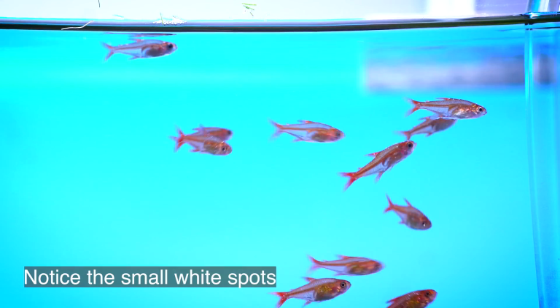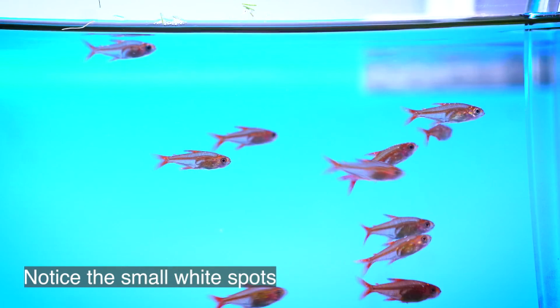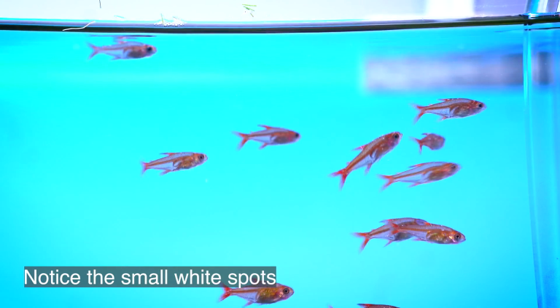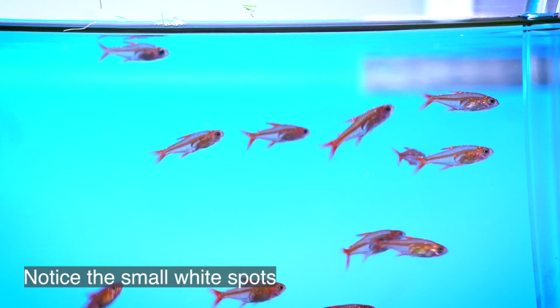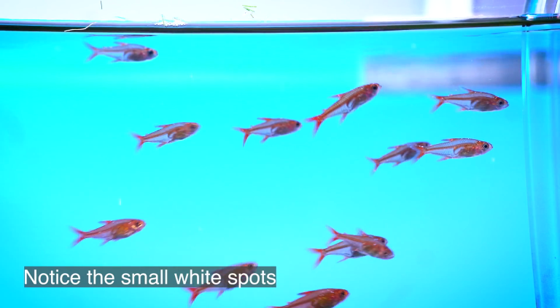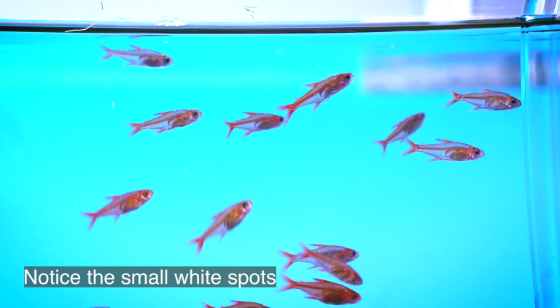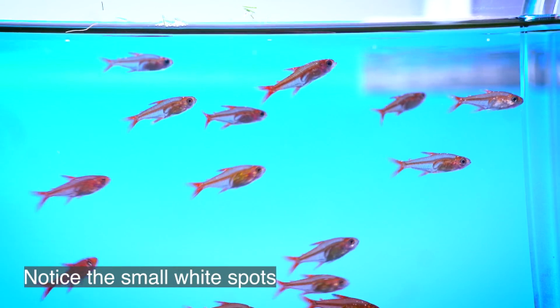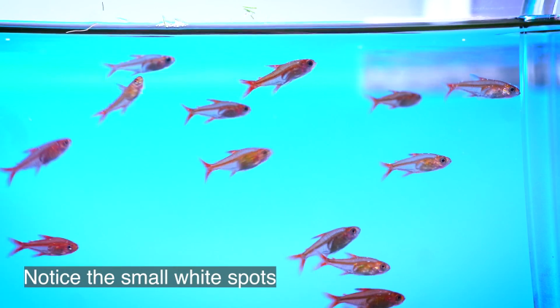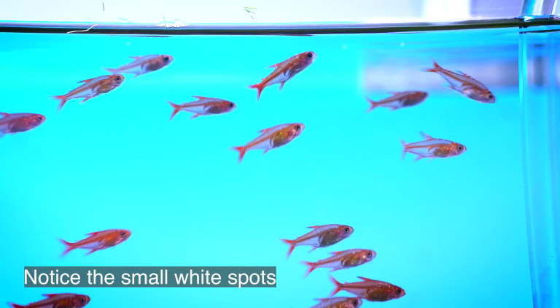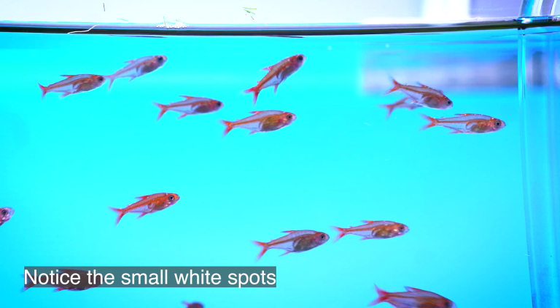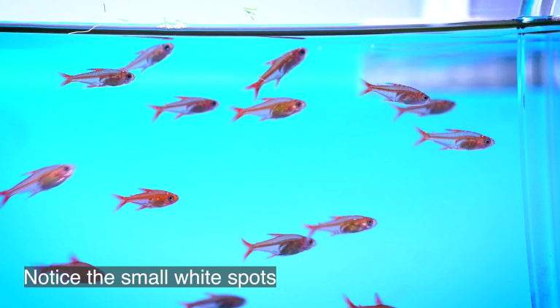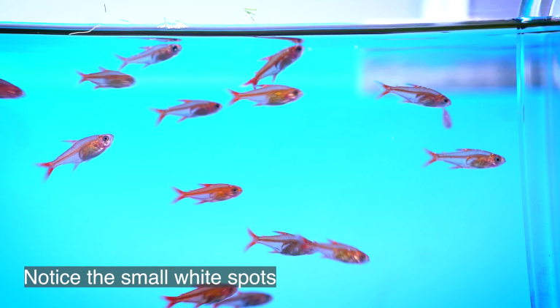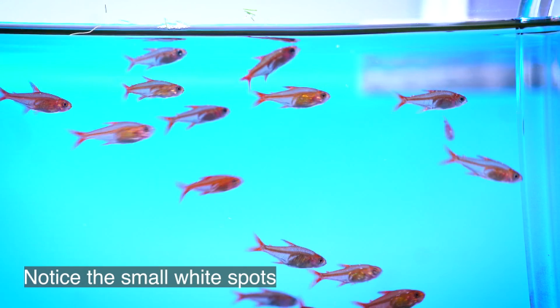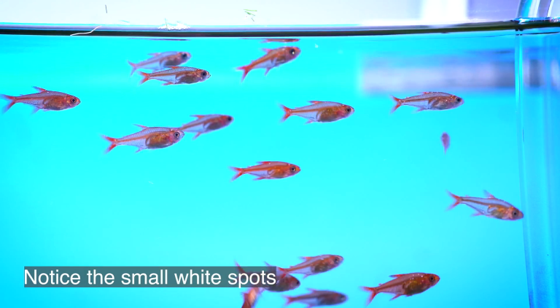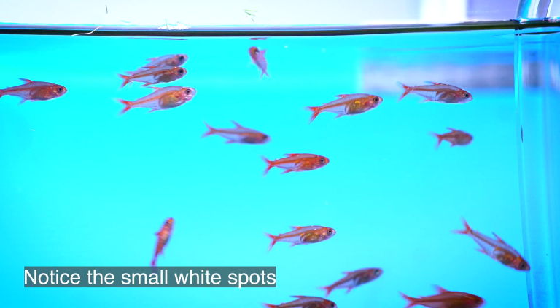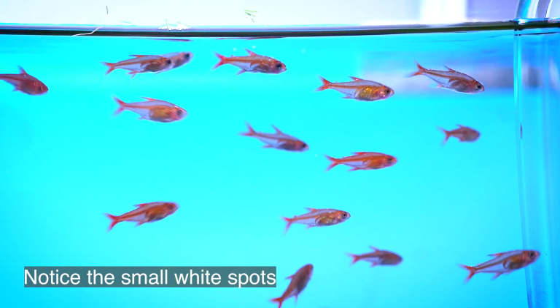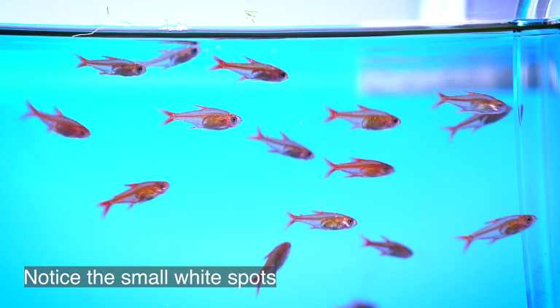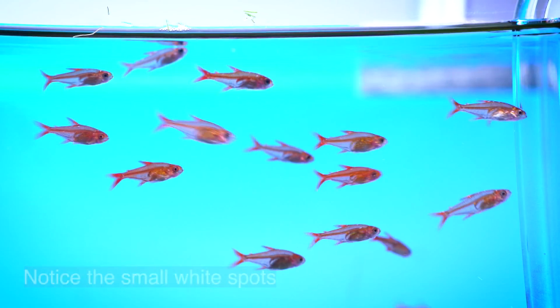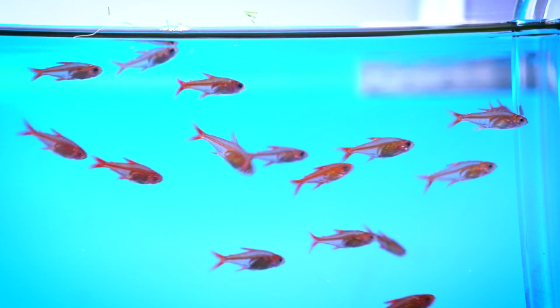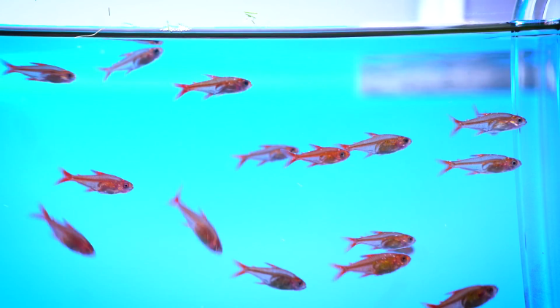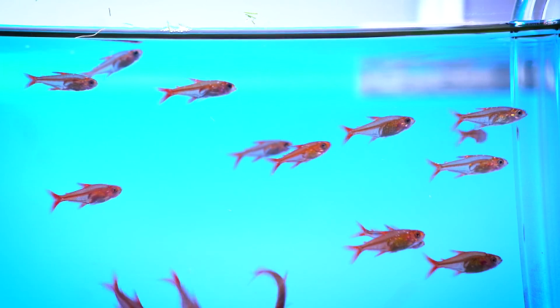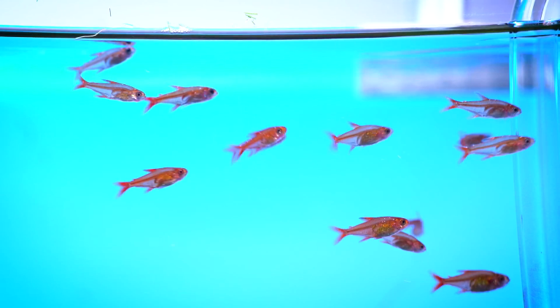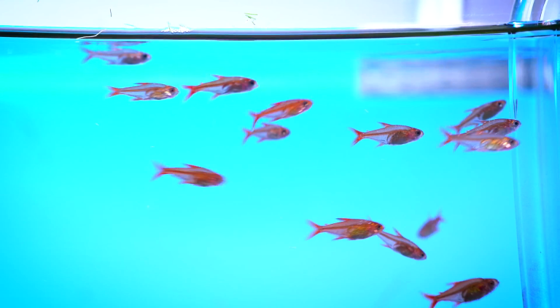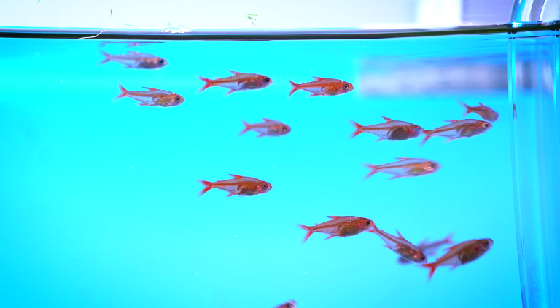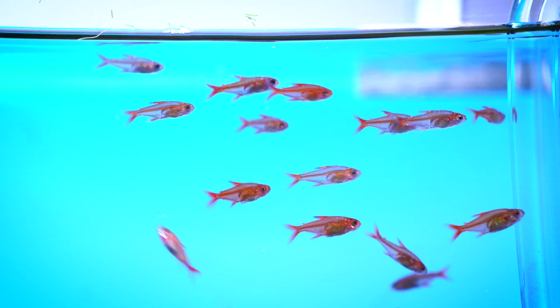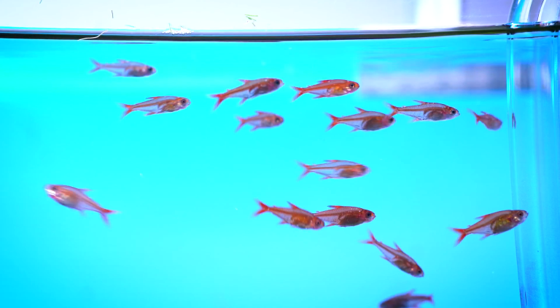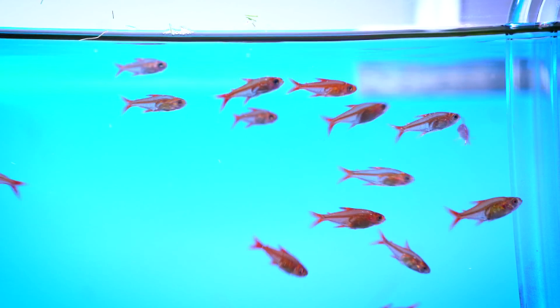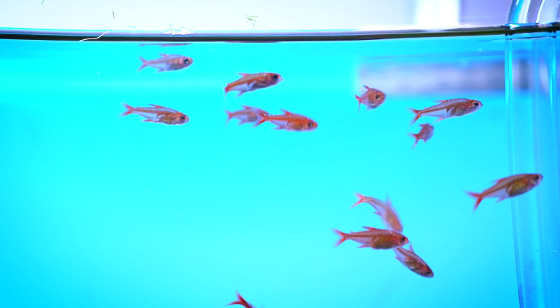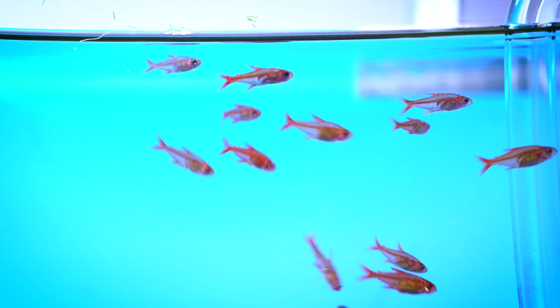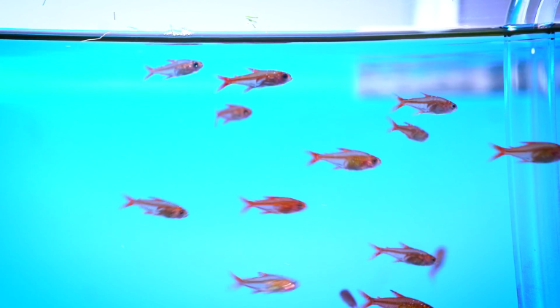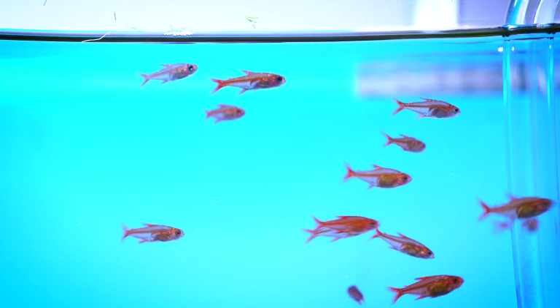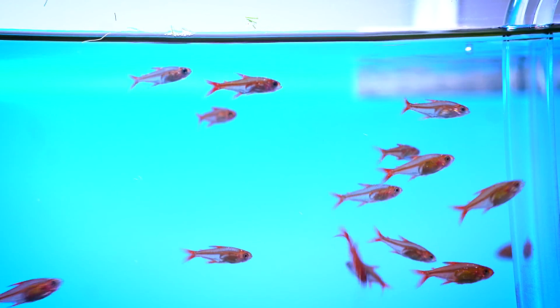The ick is pretty bad on my ember tetras. It is in keeping with the timeline — I added the fish a couple of weeks ago, so it's not unheard of that you get new fish, they're stressed out in their new home, and they develop ick.